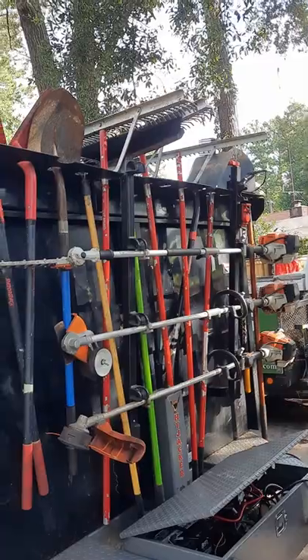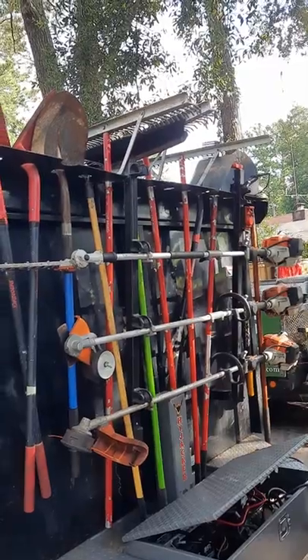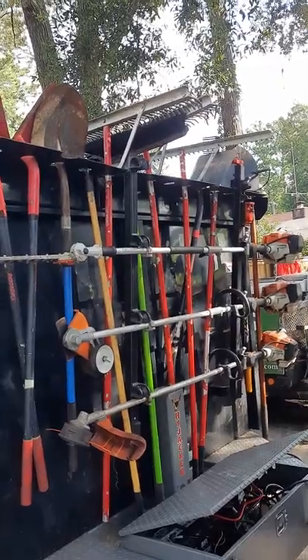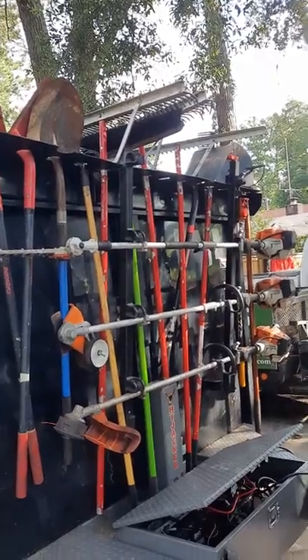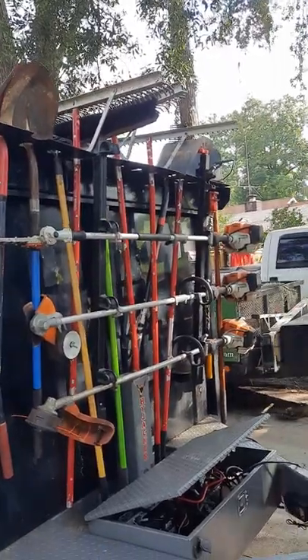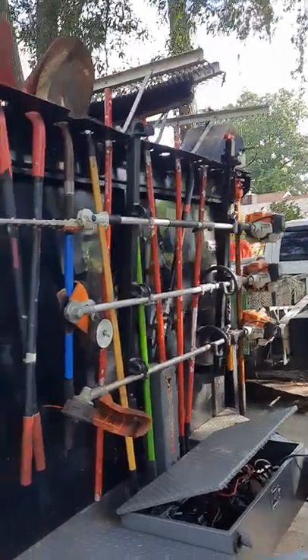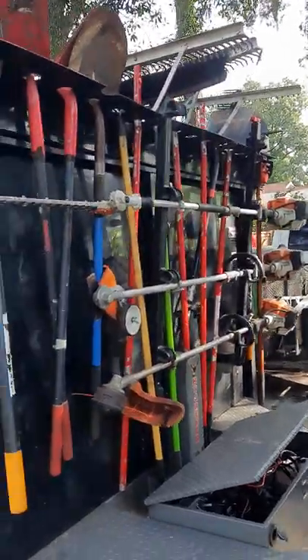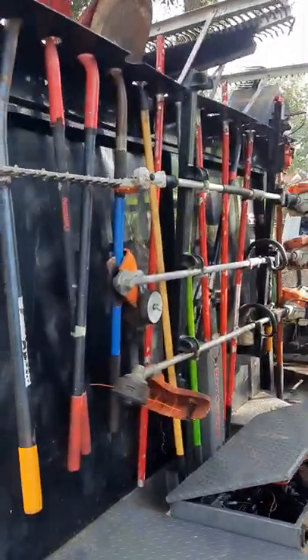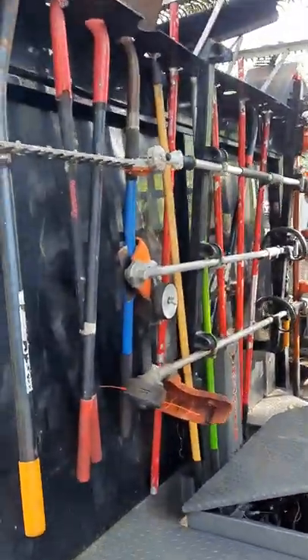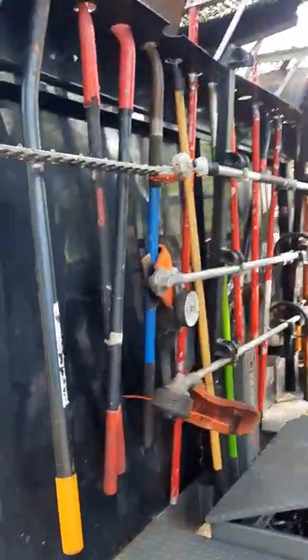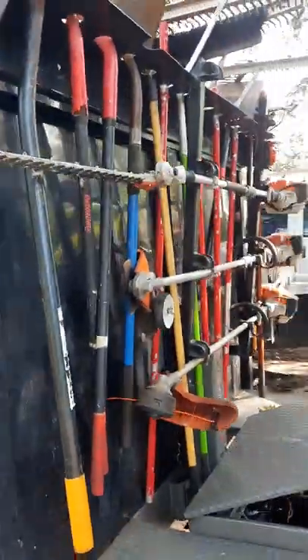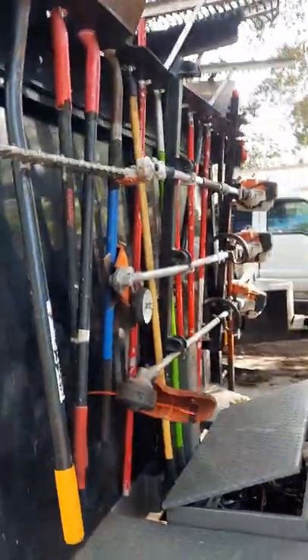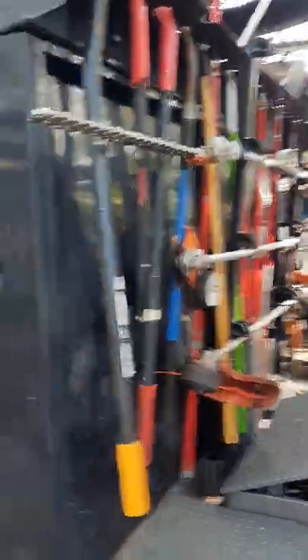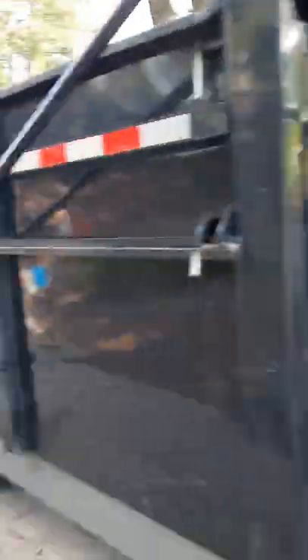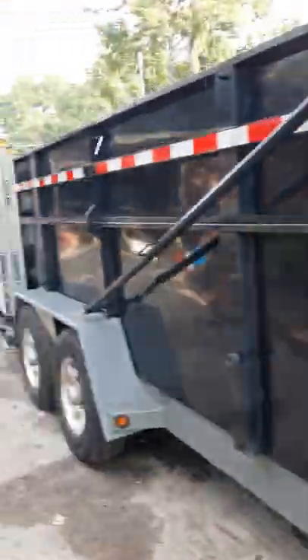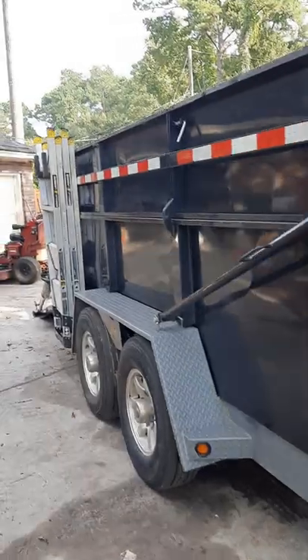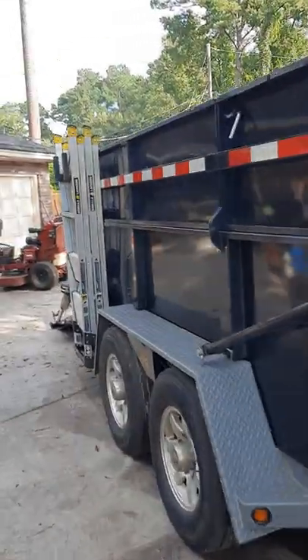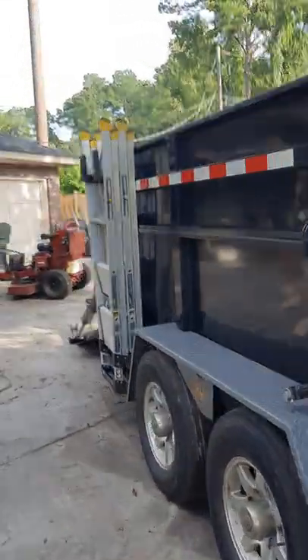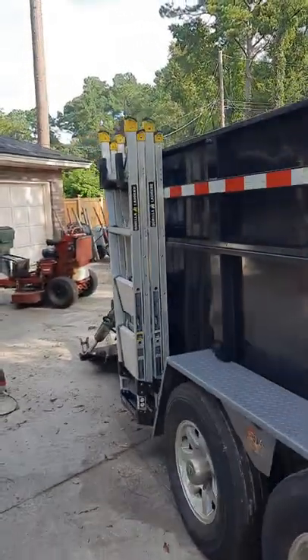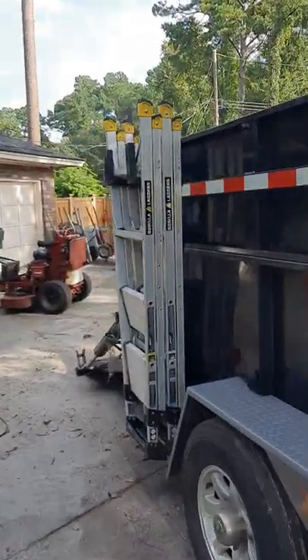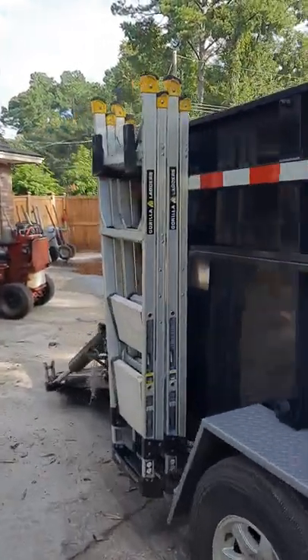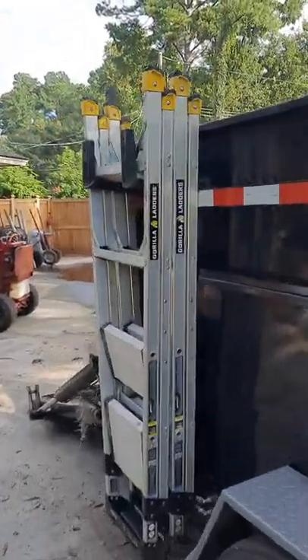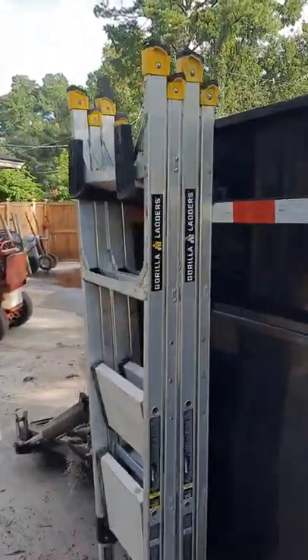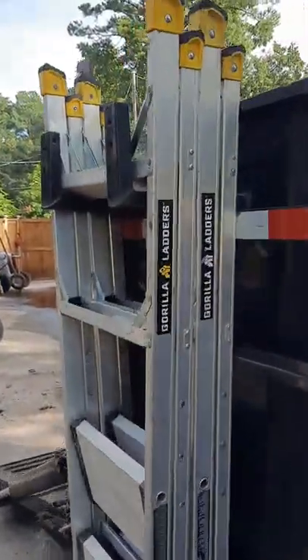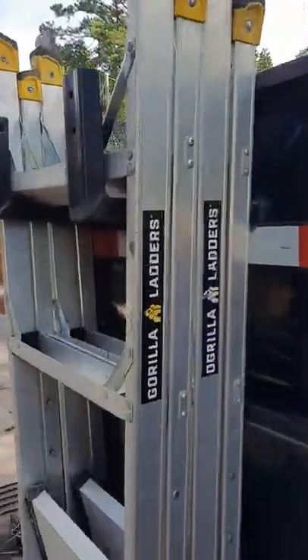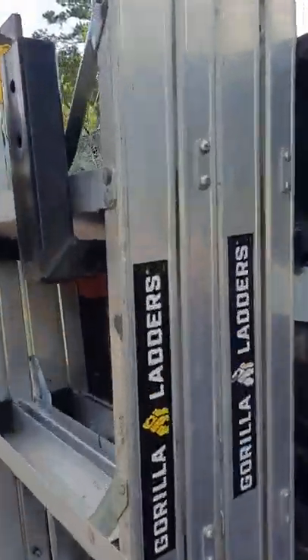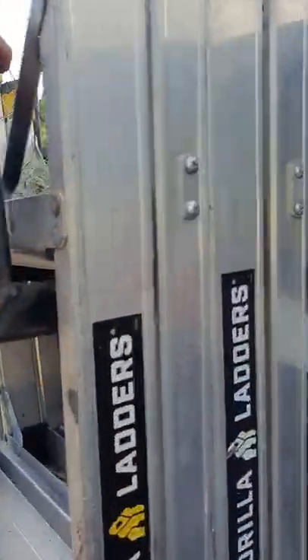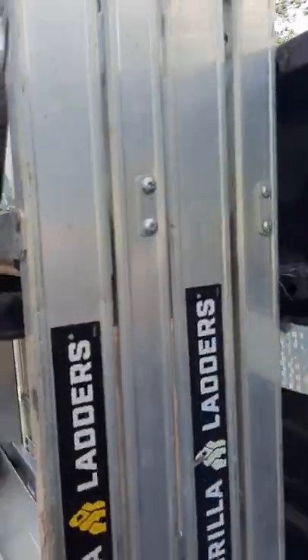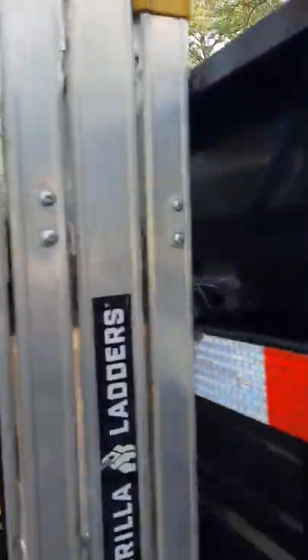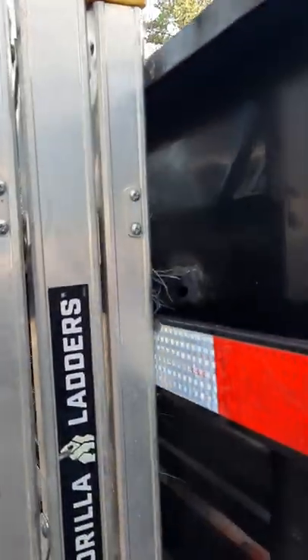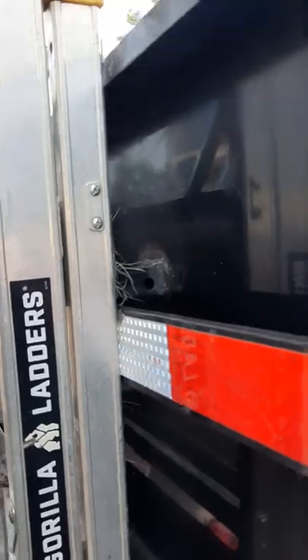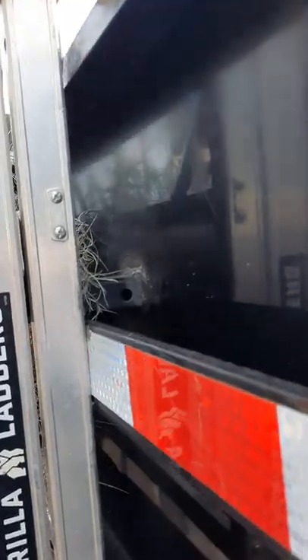That's a huge upgrade — I can literally drop this trailer off and have all the tools there for either myself or the crew to use. Another really sweet upgrade here is literally just two L-pieces of steel.